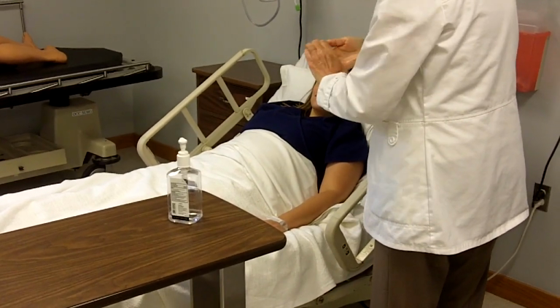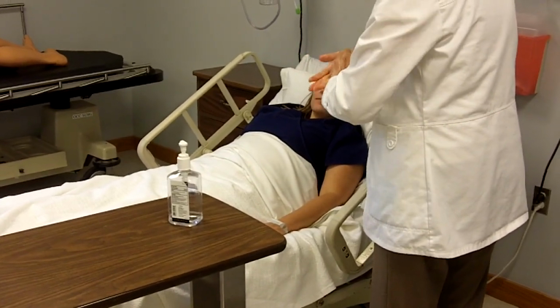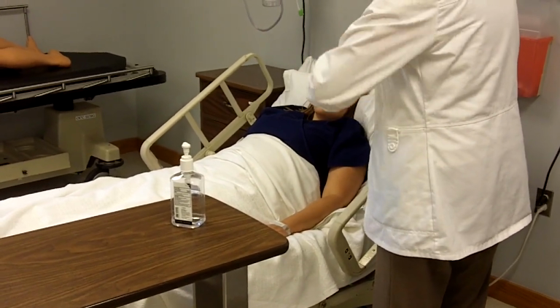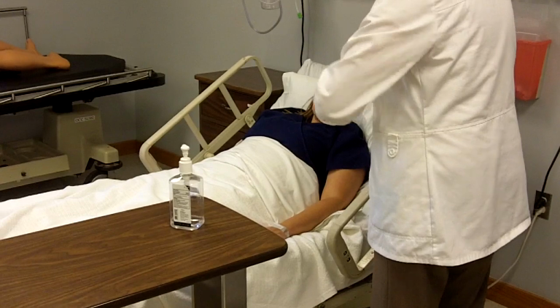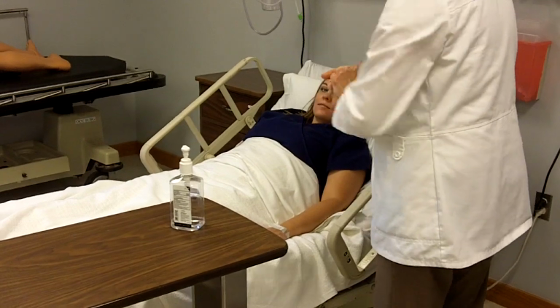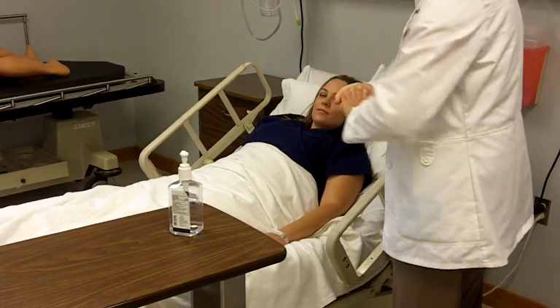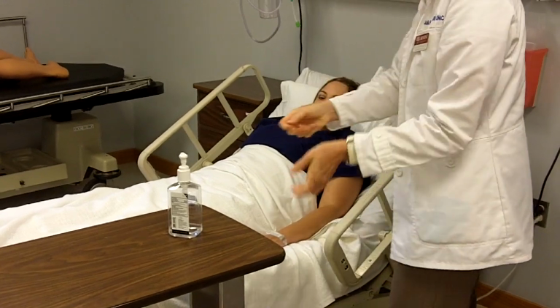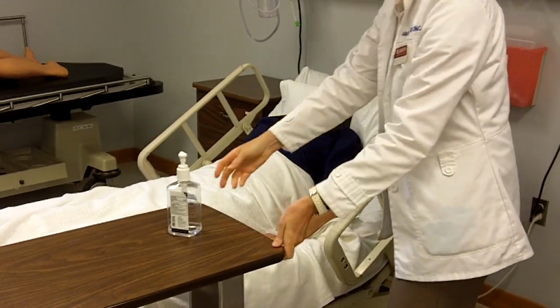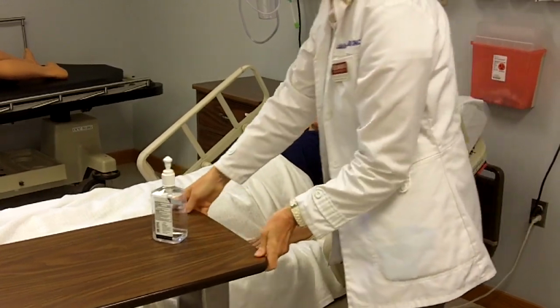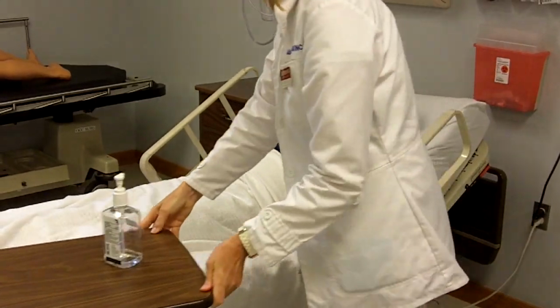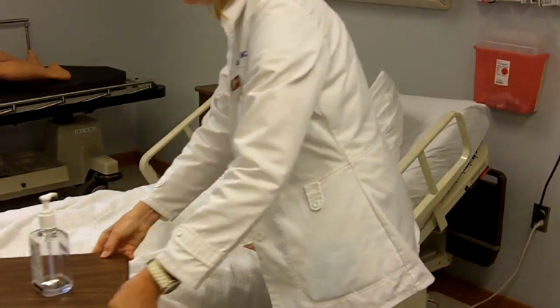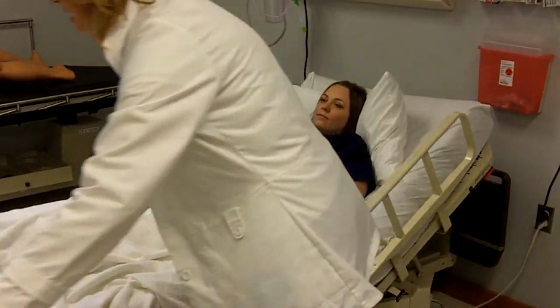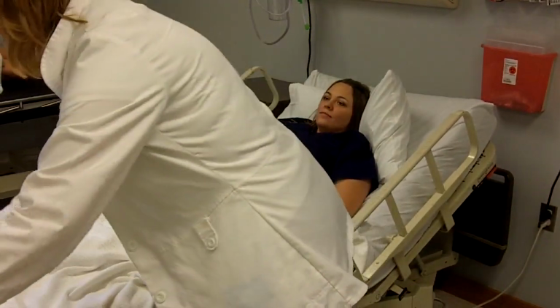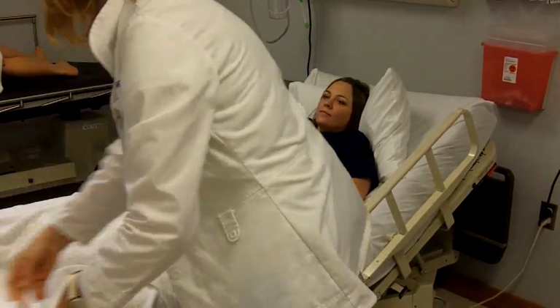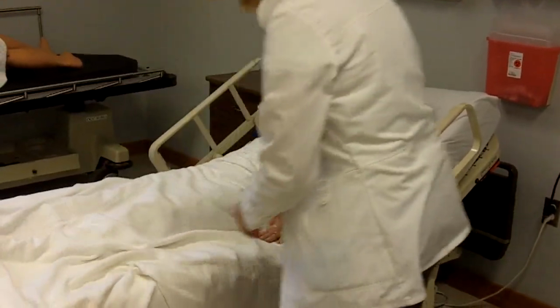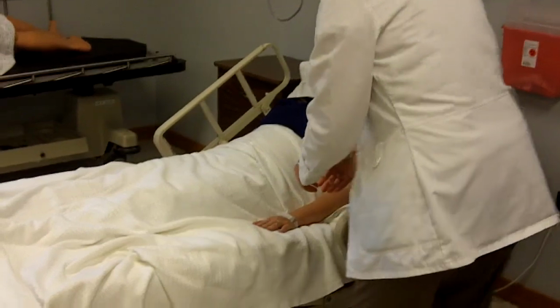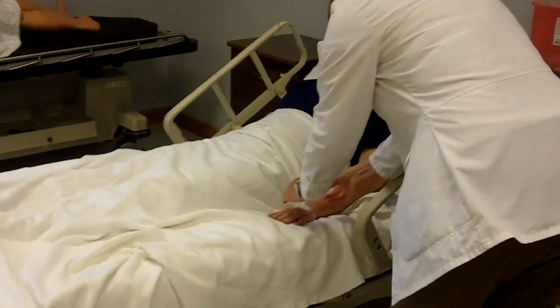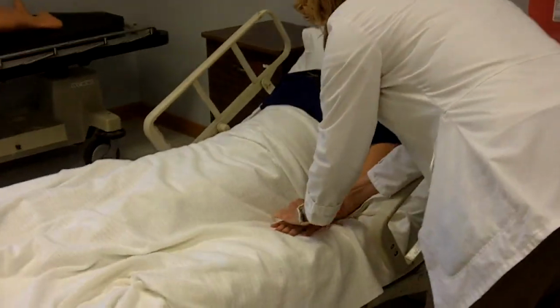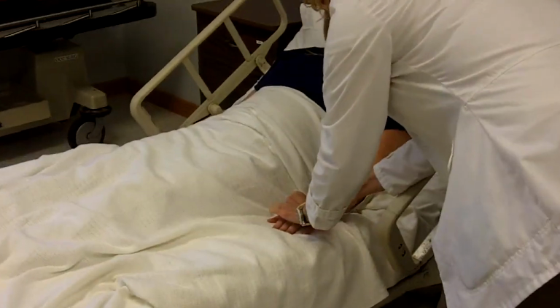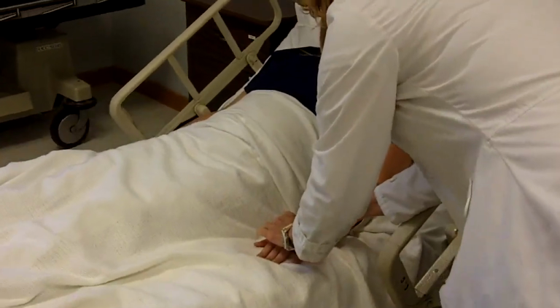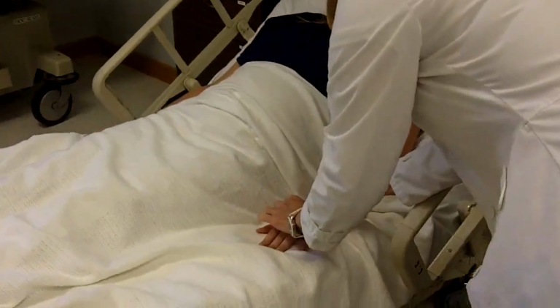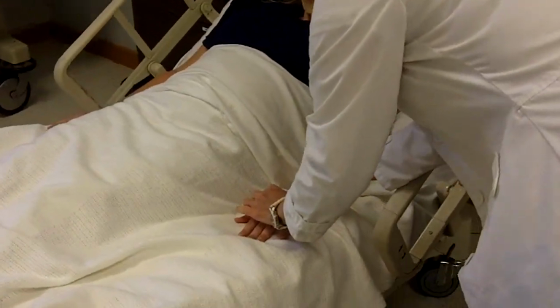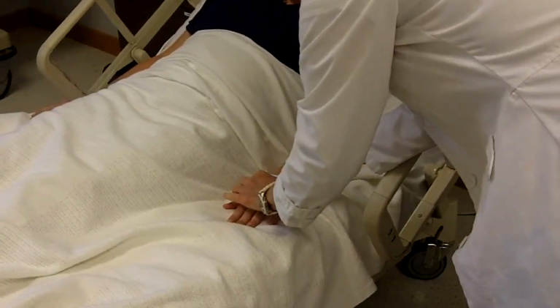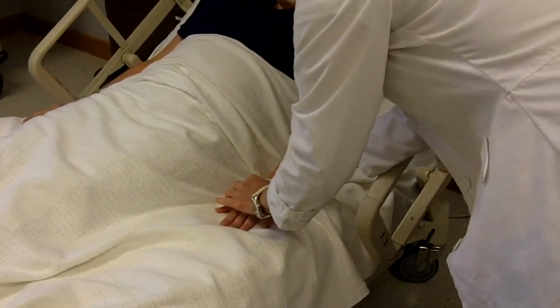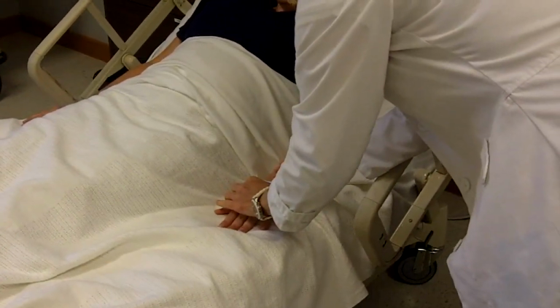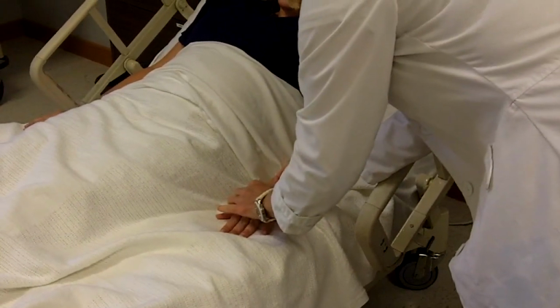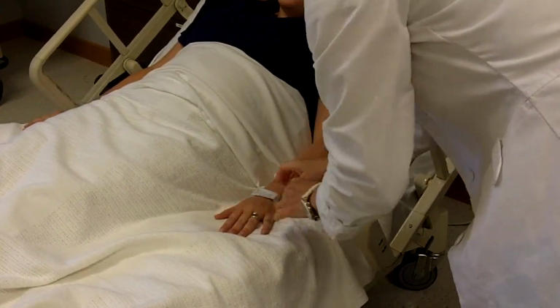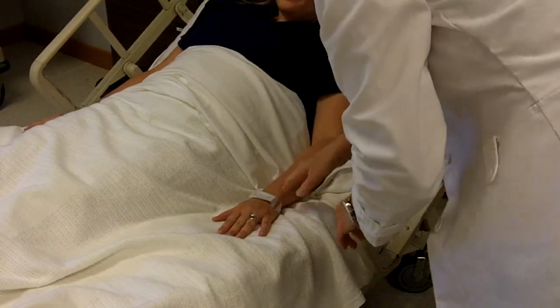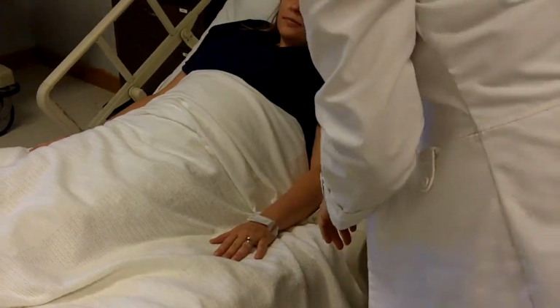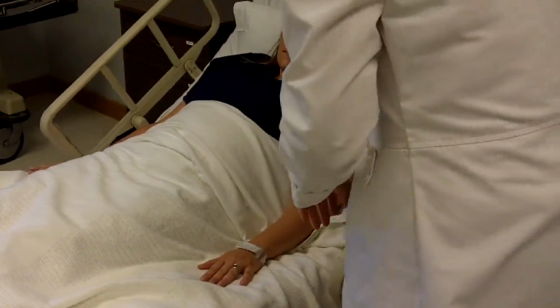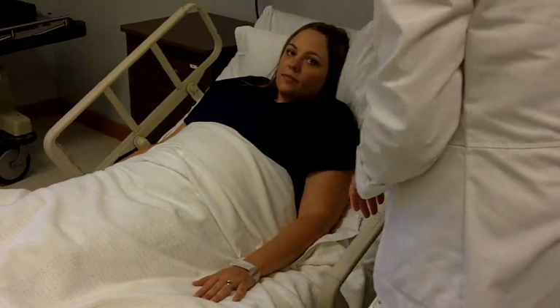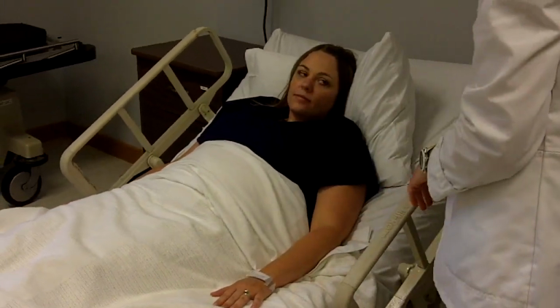I'm going to be checking your name and your birth date, so let me move this table out of the way. Go ahead and tell me your name and date of birth. Mei Li — excellent. Again, Mei, I'll be doing range of motion.